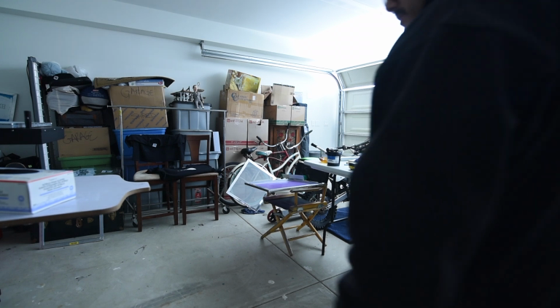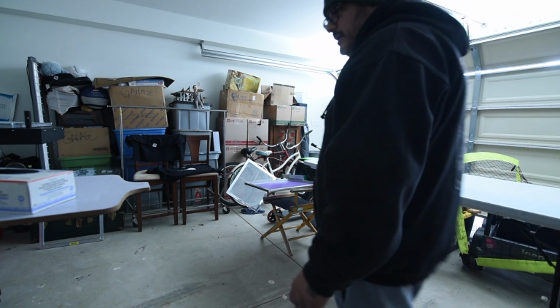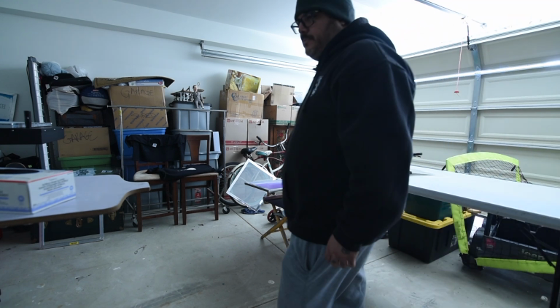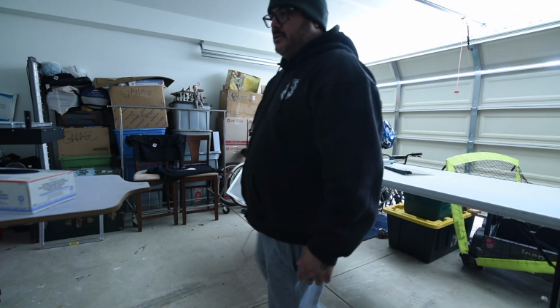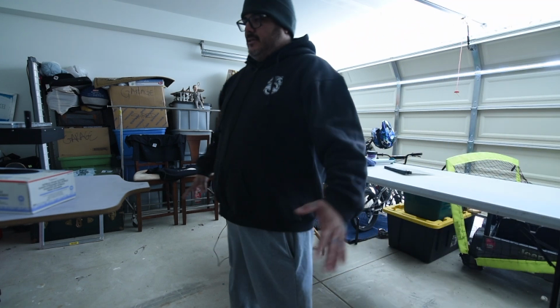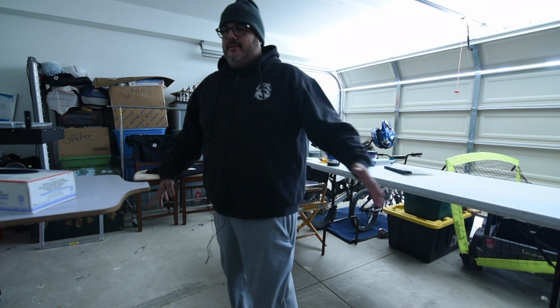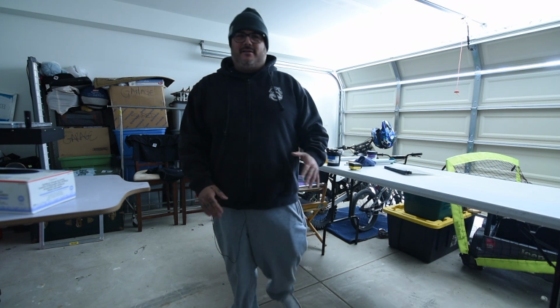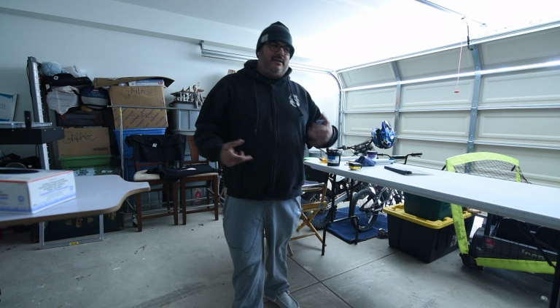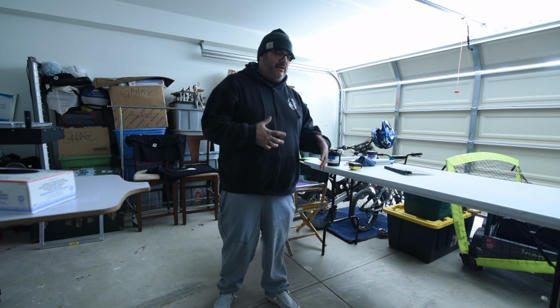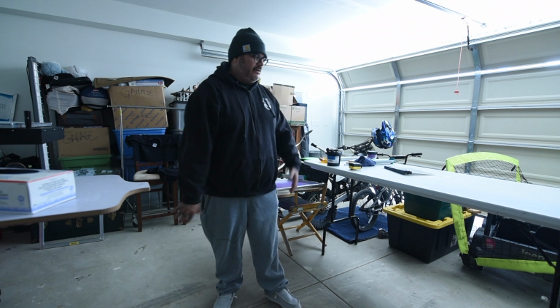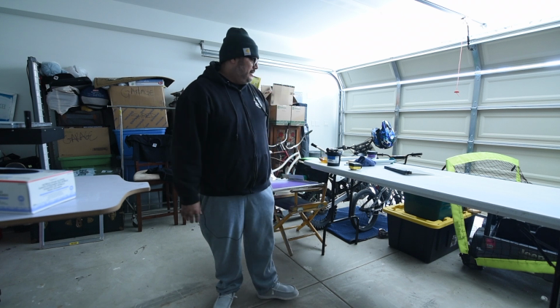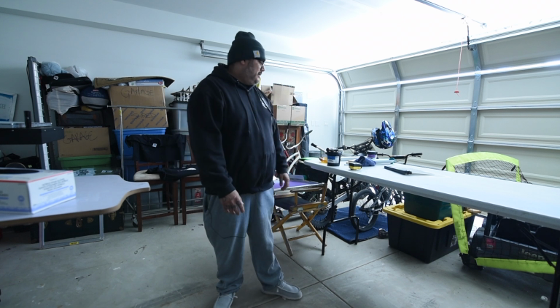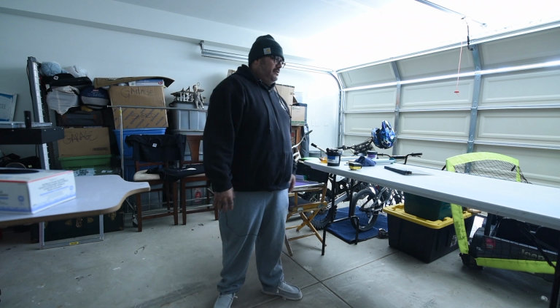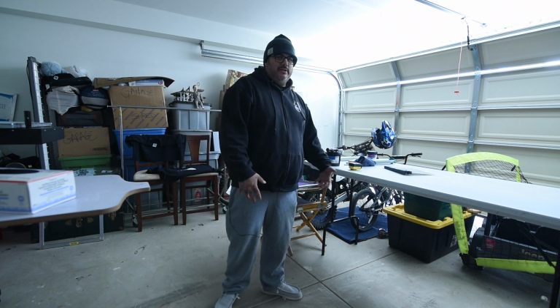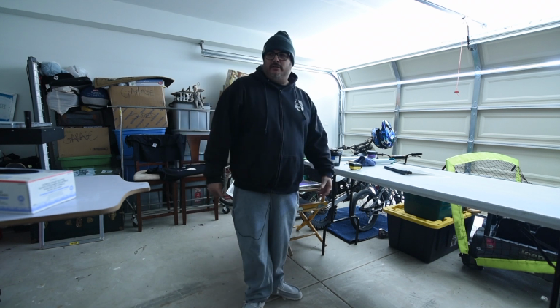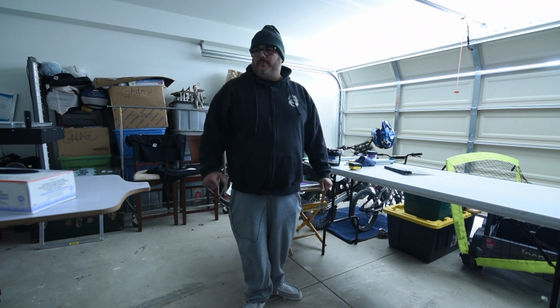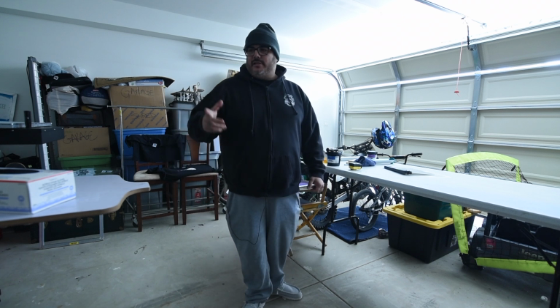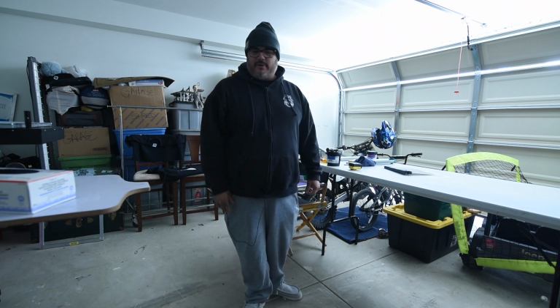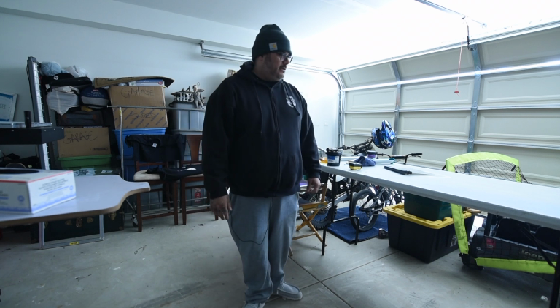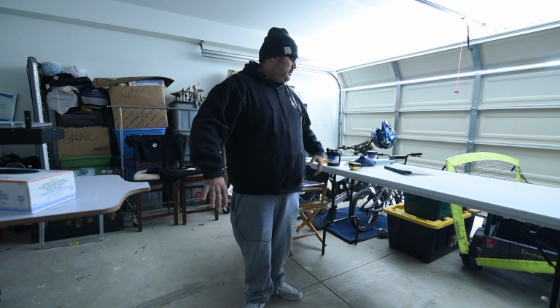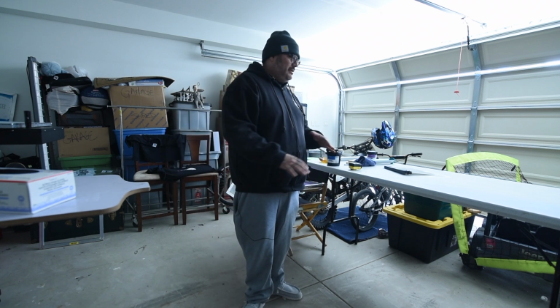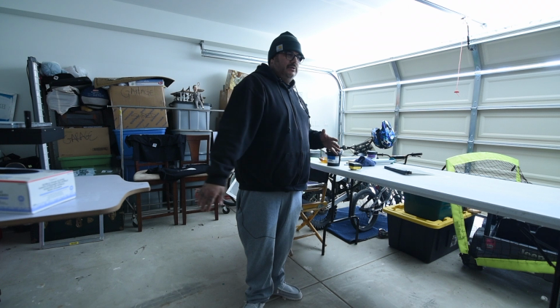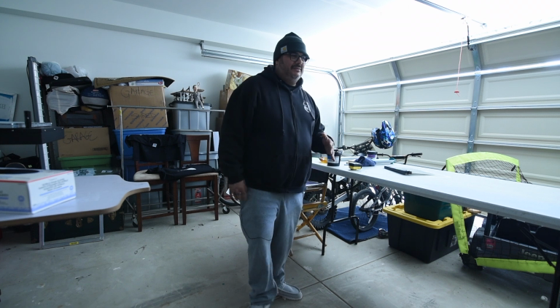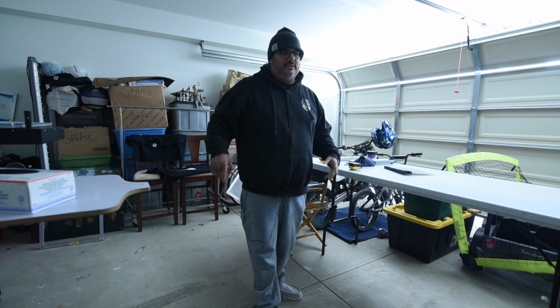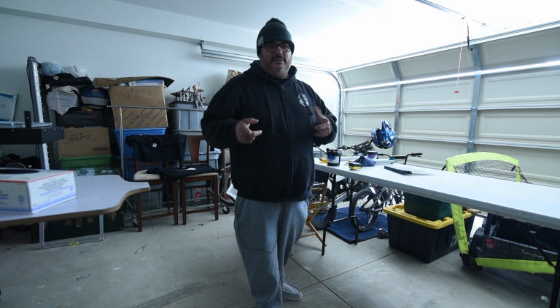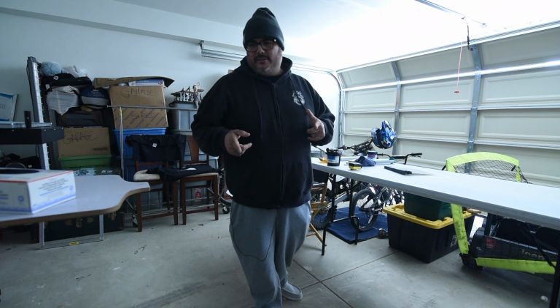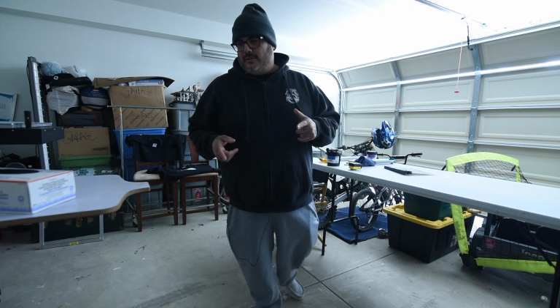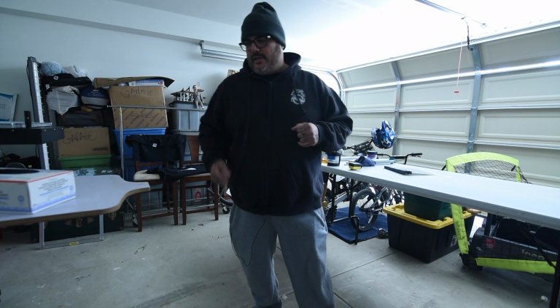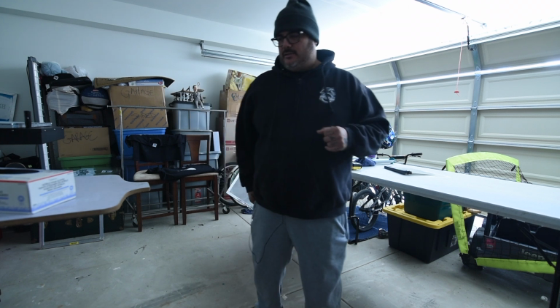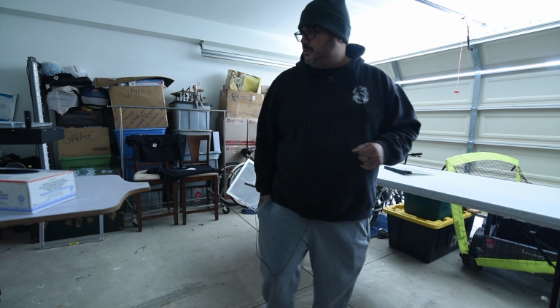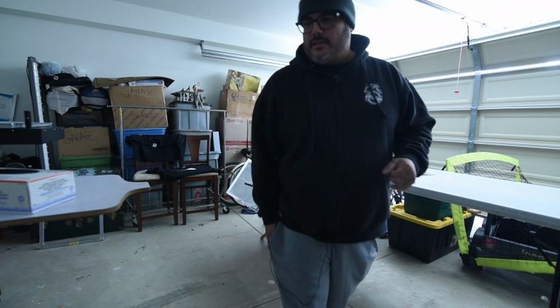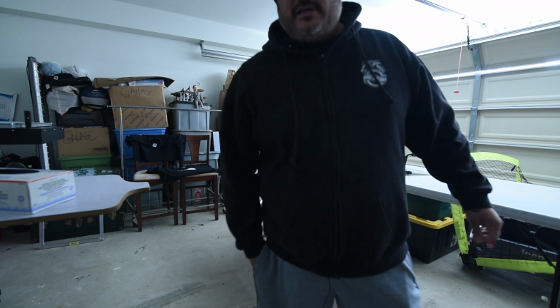That's pretty much it for today. Like I said, I'm not feeling great. It's cold in here, so I'm going to shut down the heat press, clean up a little, and then go start editing. Check you guys later.